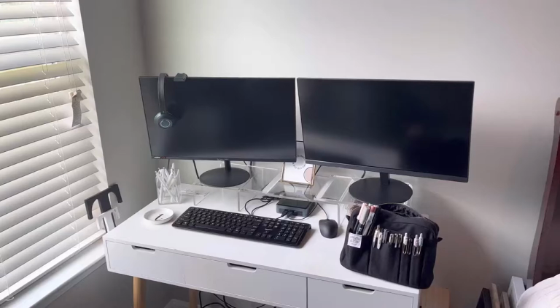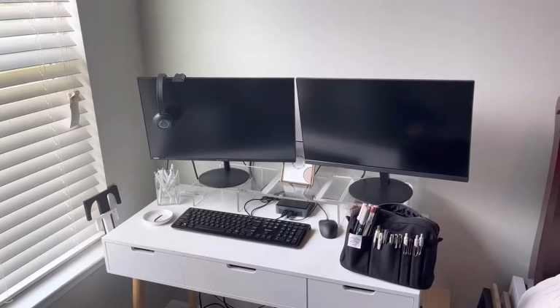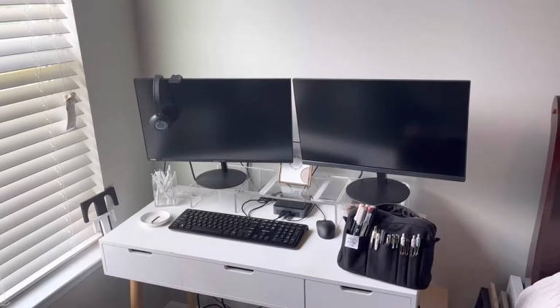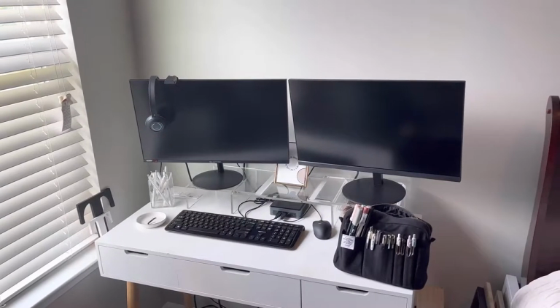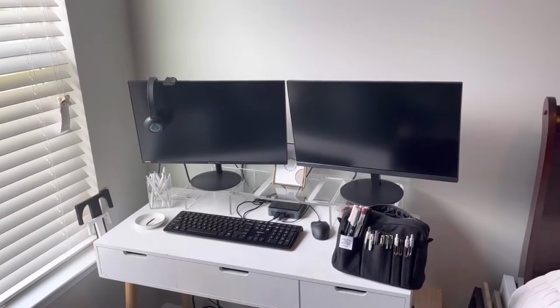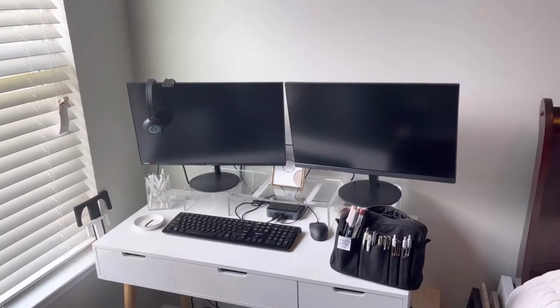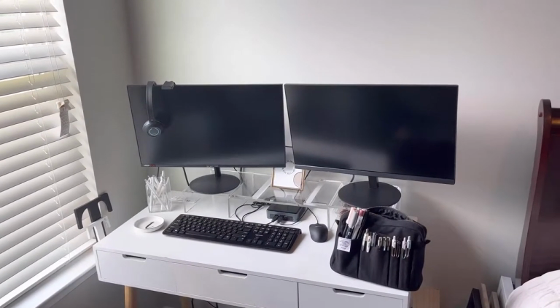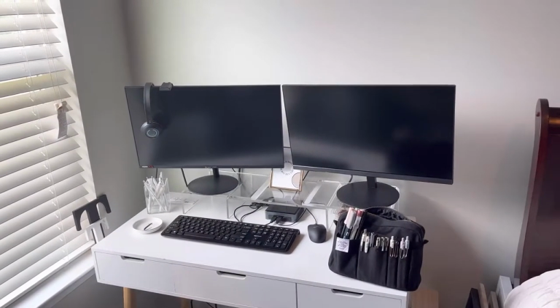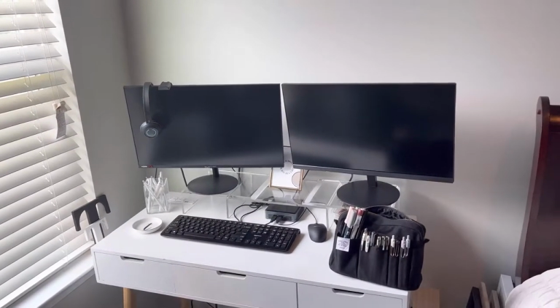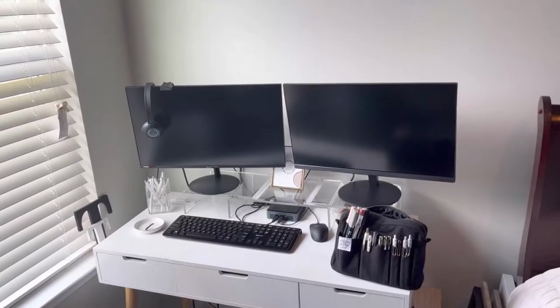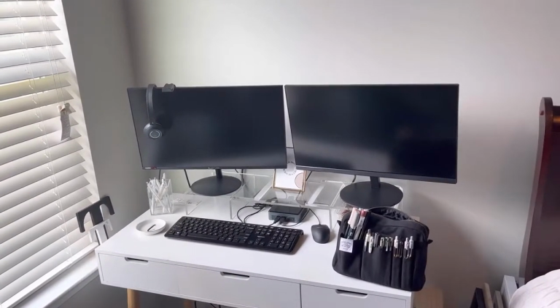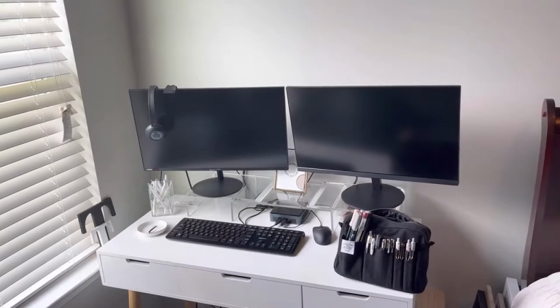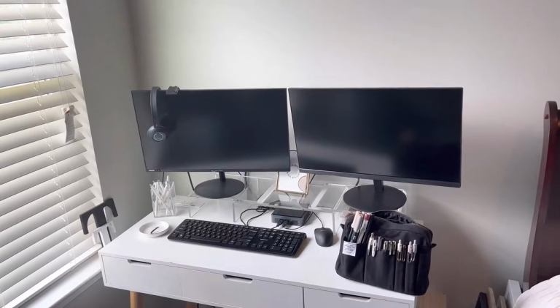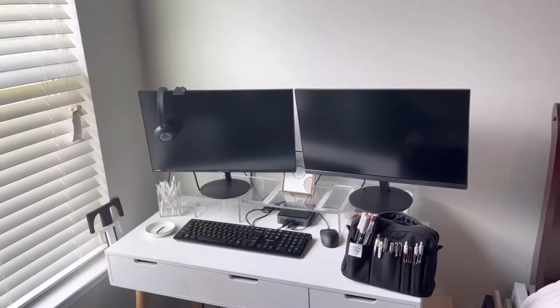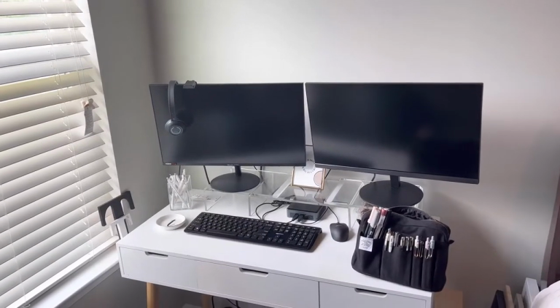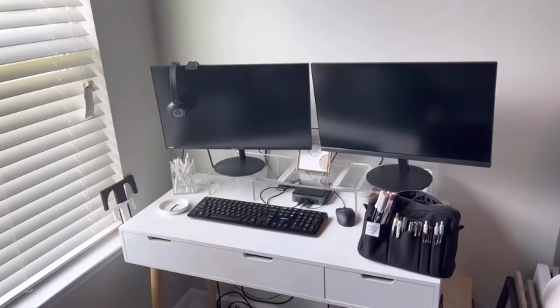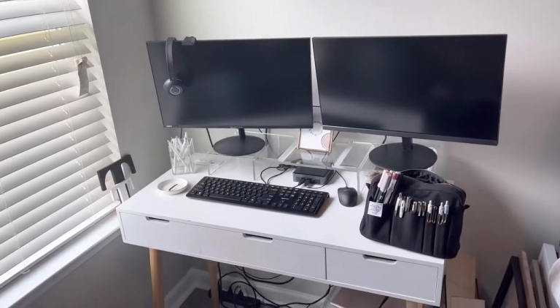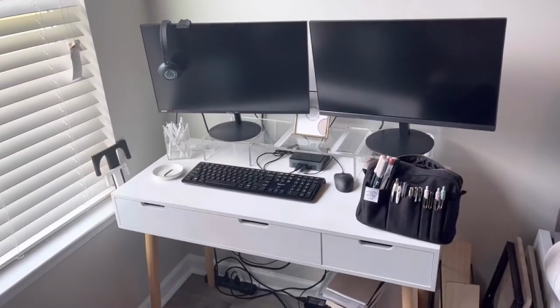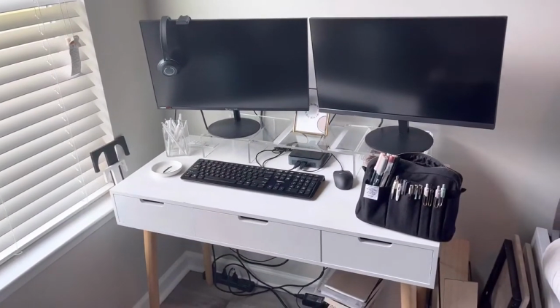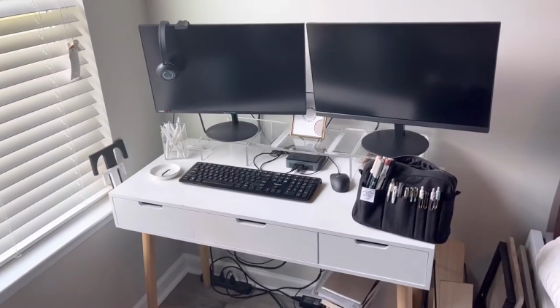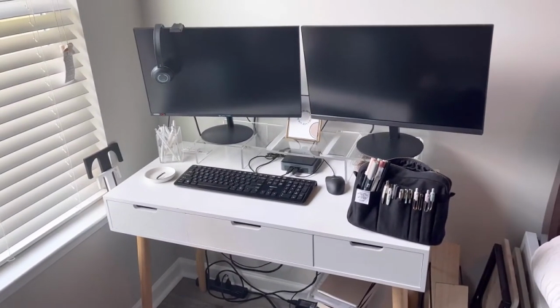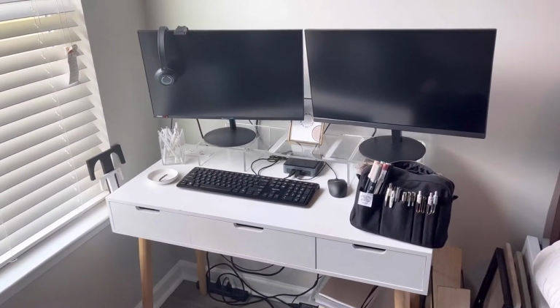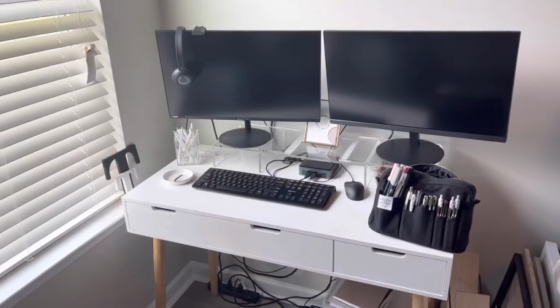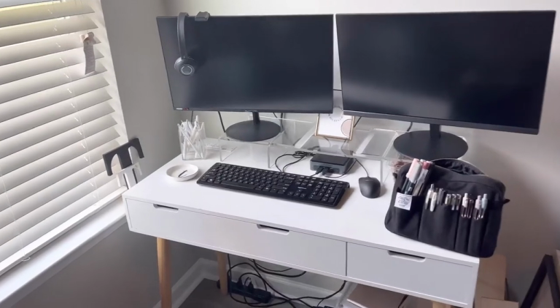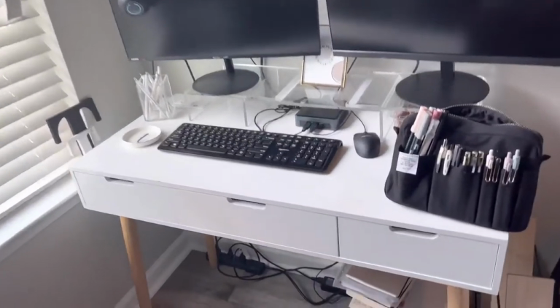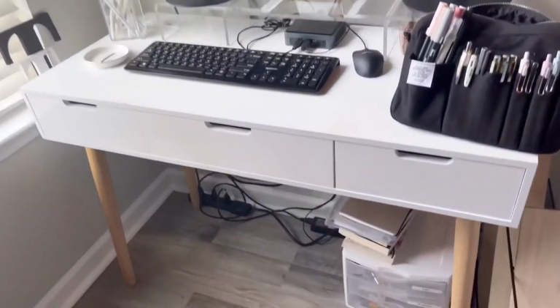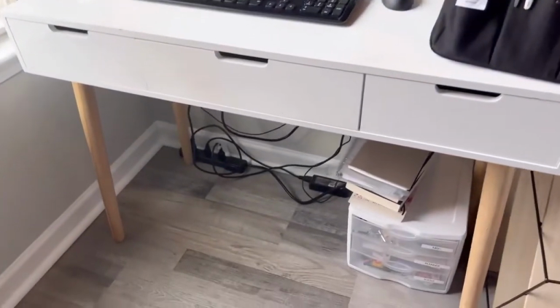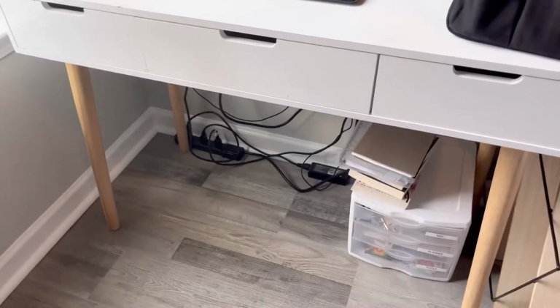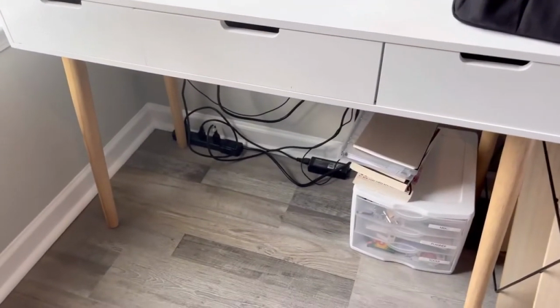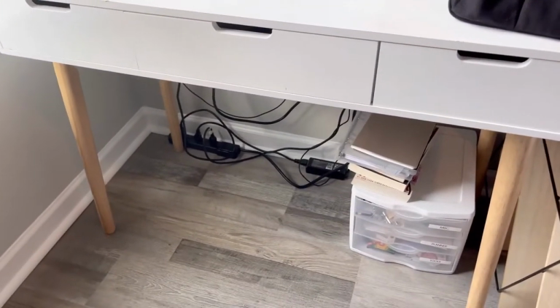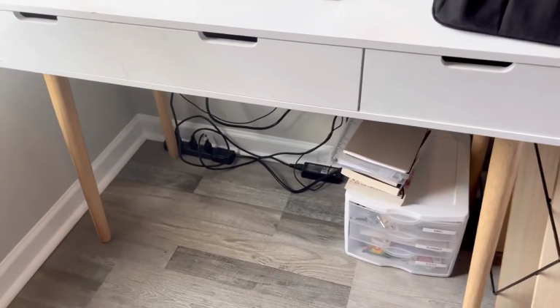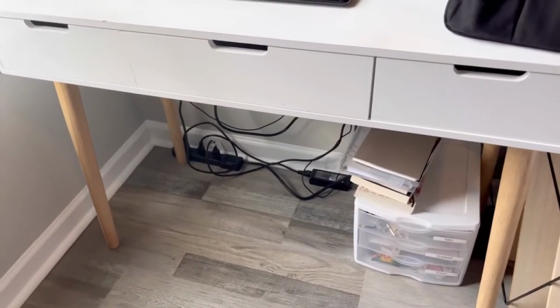Hey you guys, welcome back to my channel. Today I just wanted to do a quick desk tour. Of course it's super small, so this isn't going to be long.